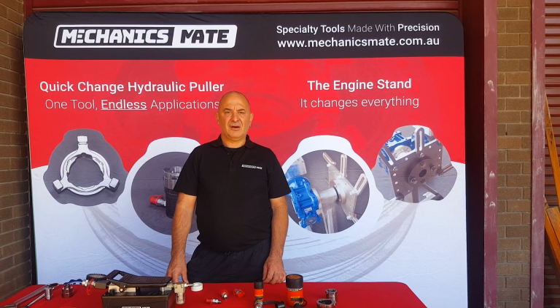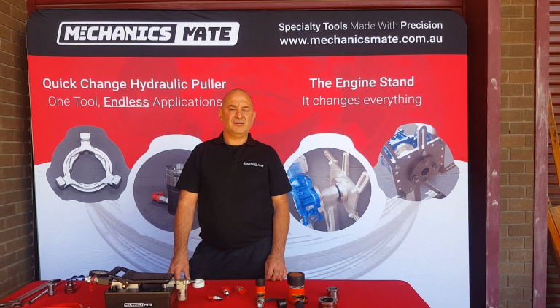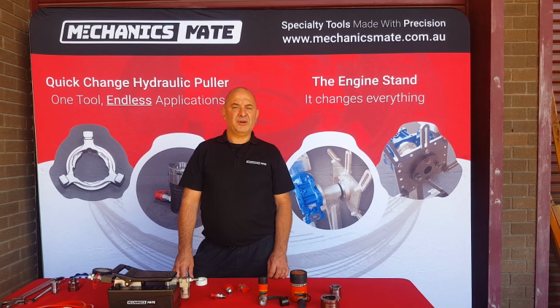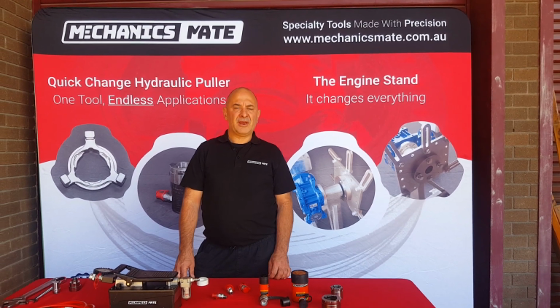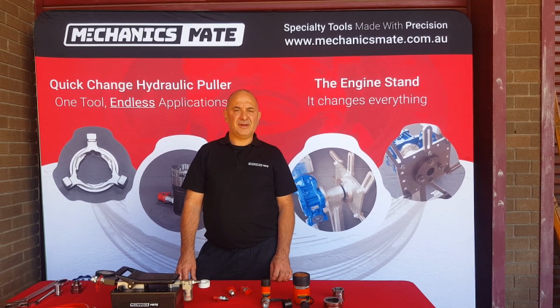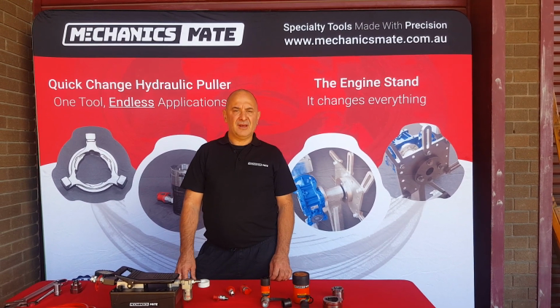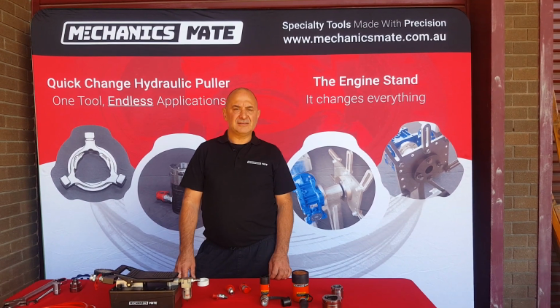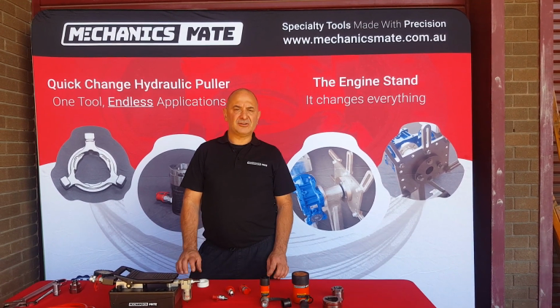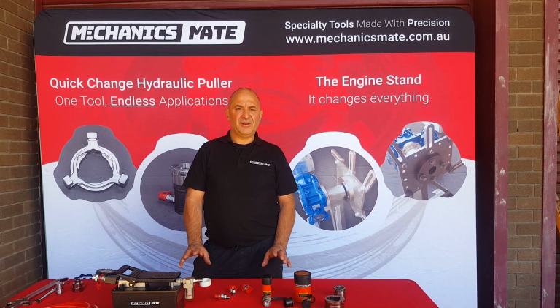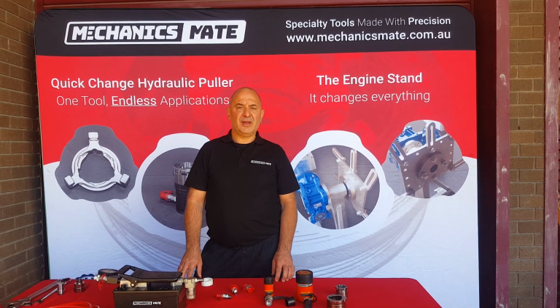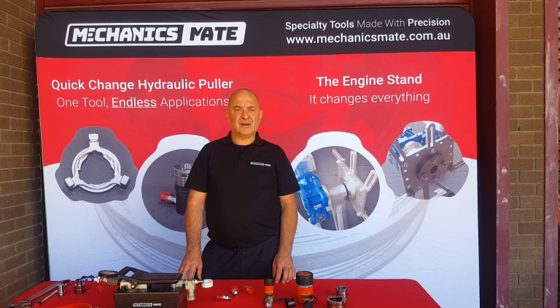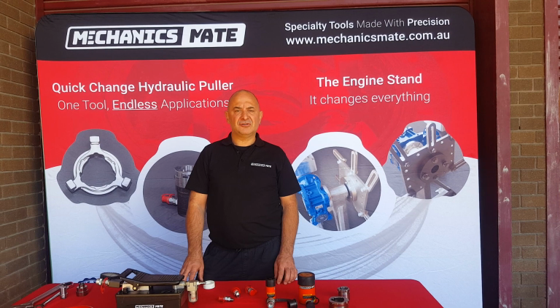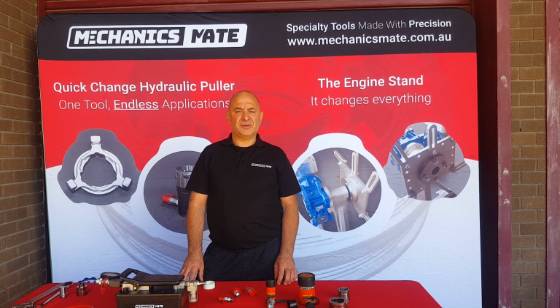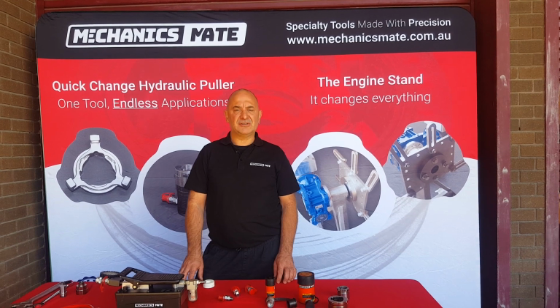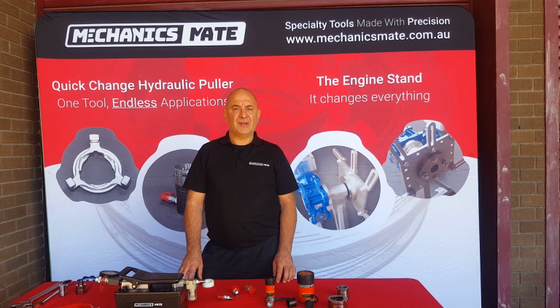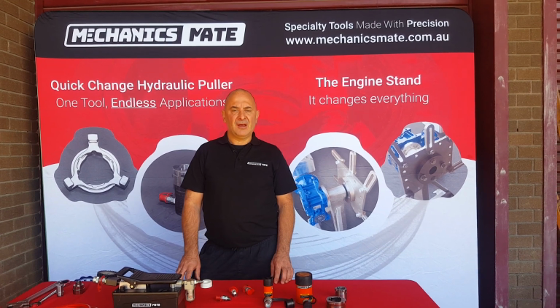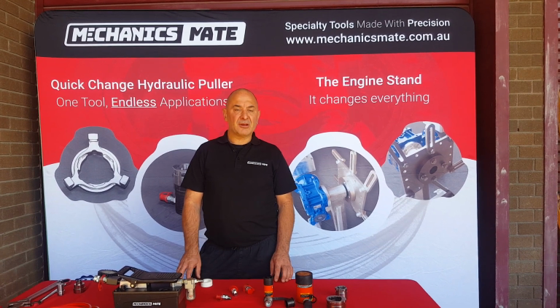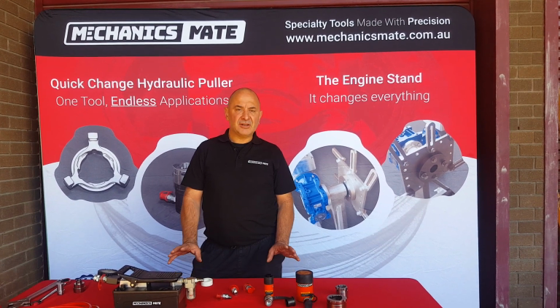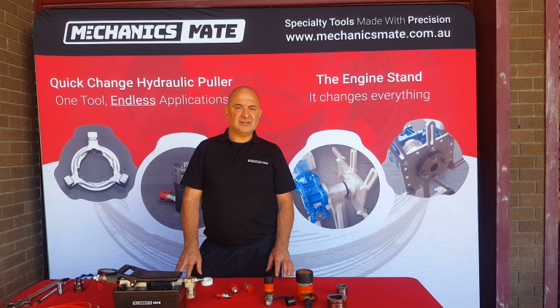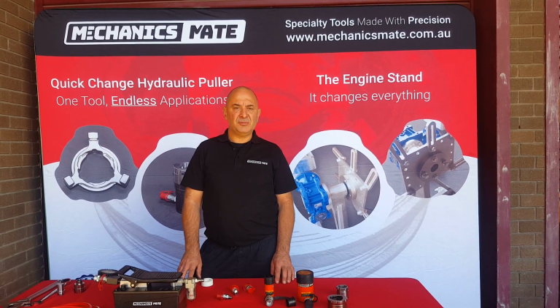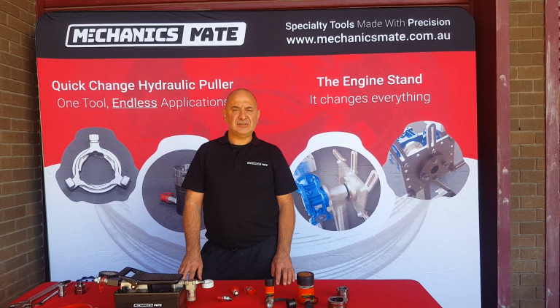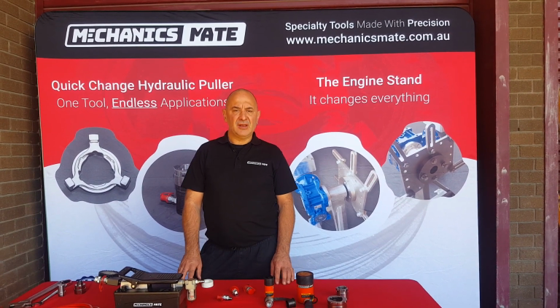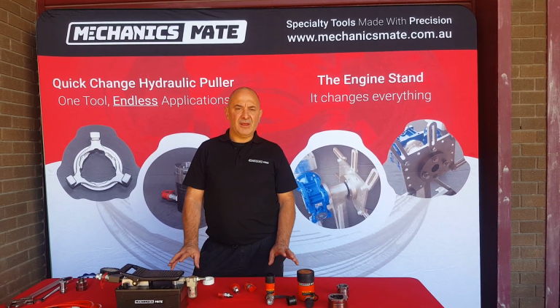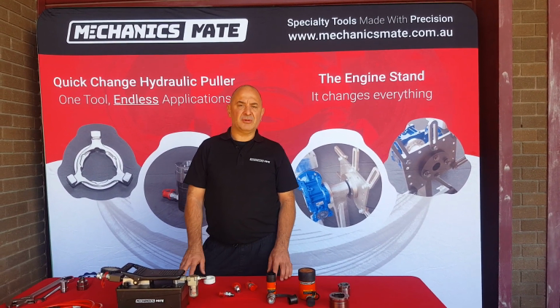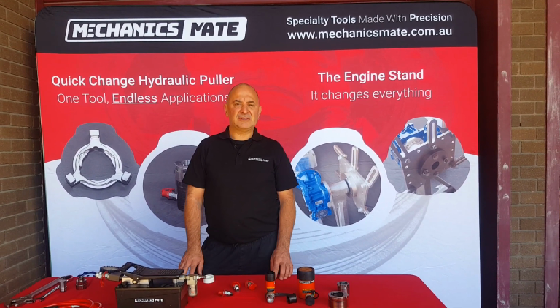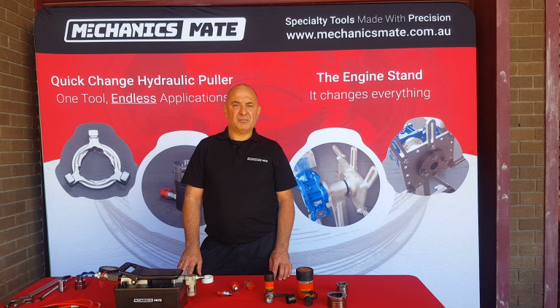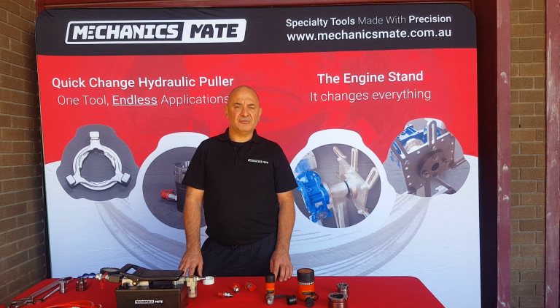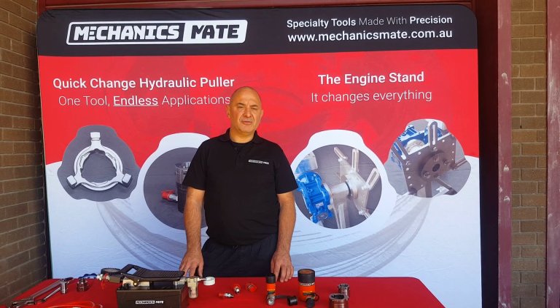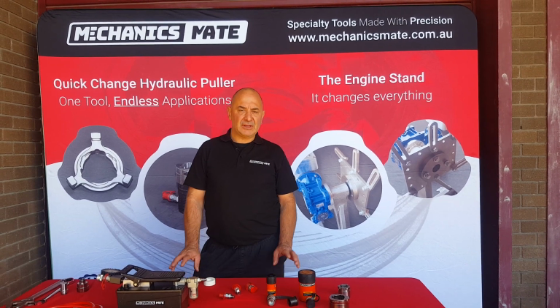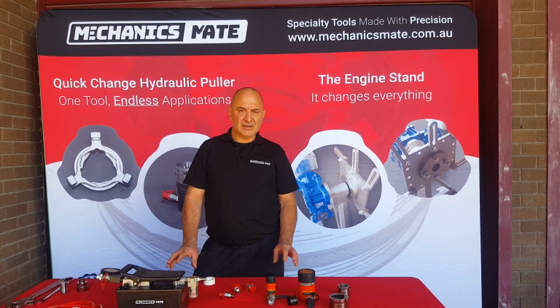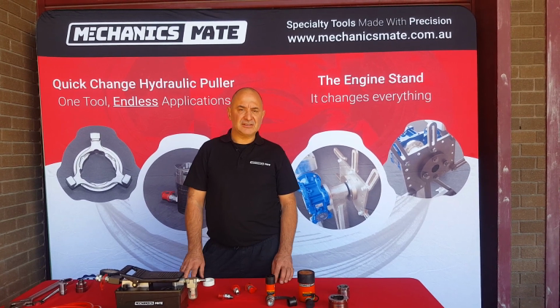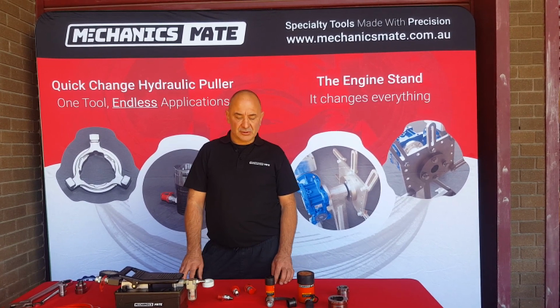Hi, I'm Peter from Mechanics Mate and this is an instructional video on how to set up your hydraulics when you receive it. Congratulations on your purchase — you've now bought the best puller removal insulation system in the world.